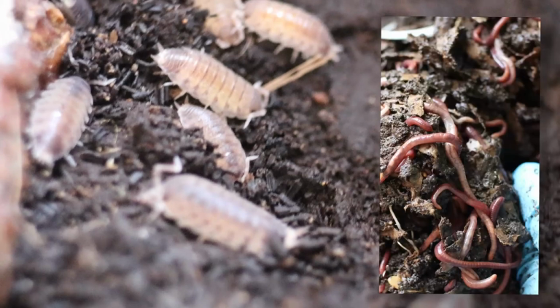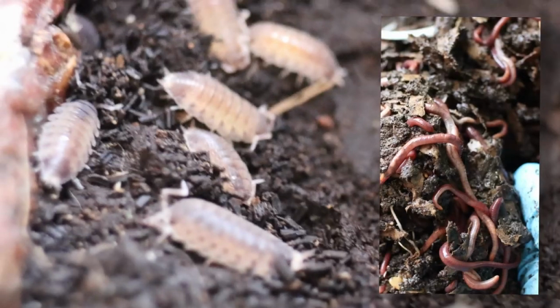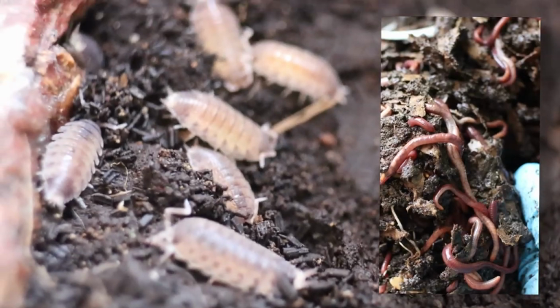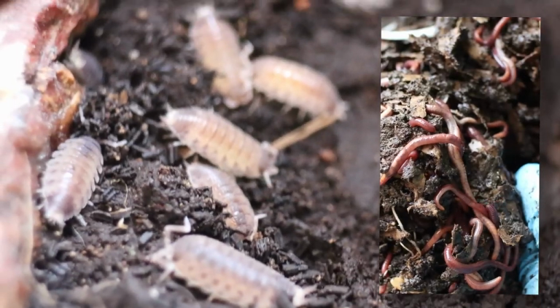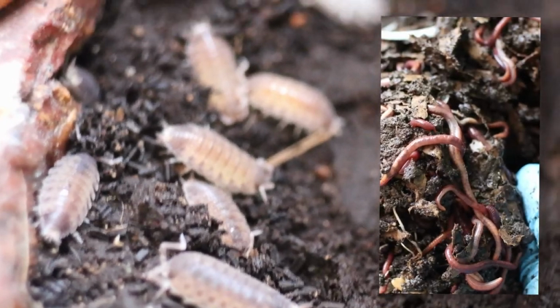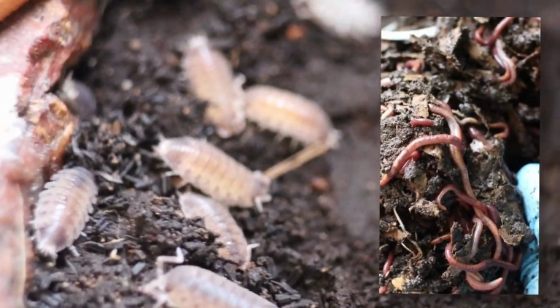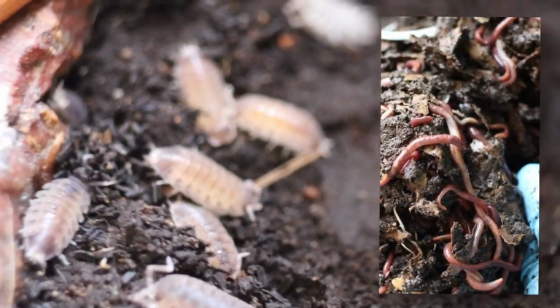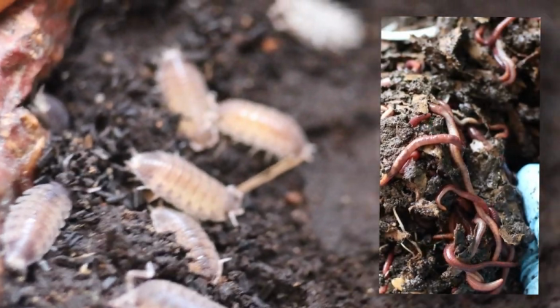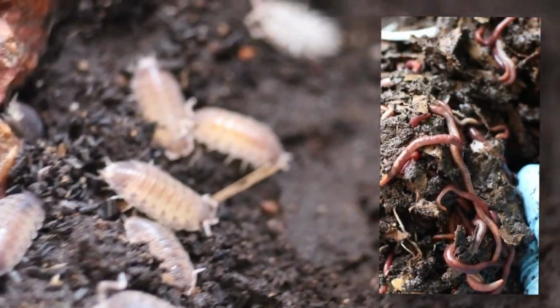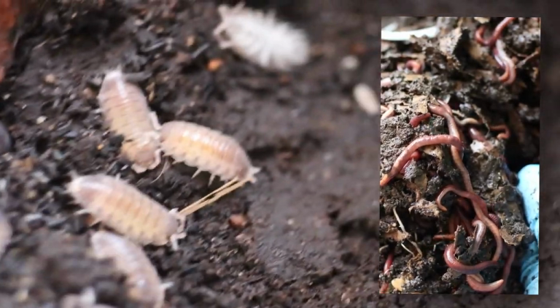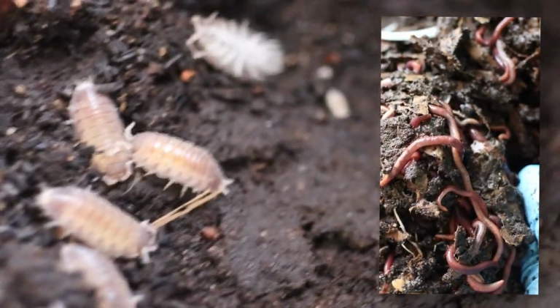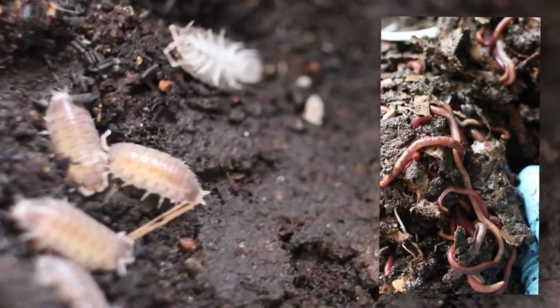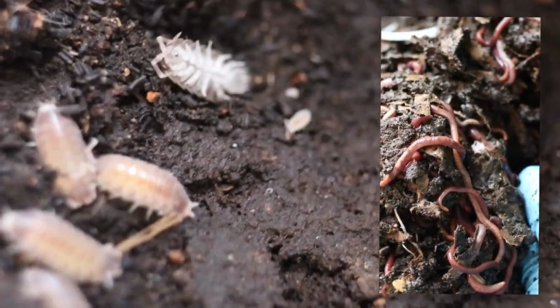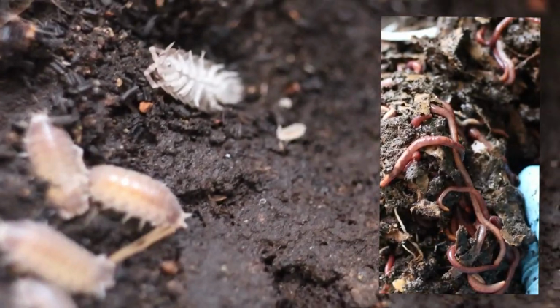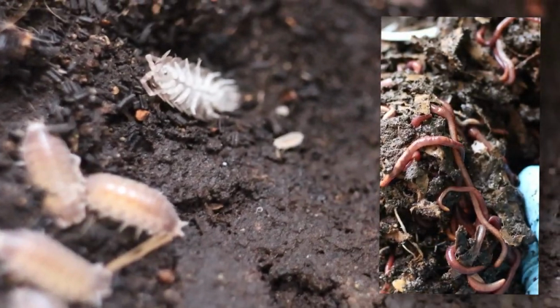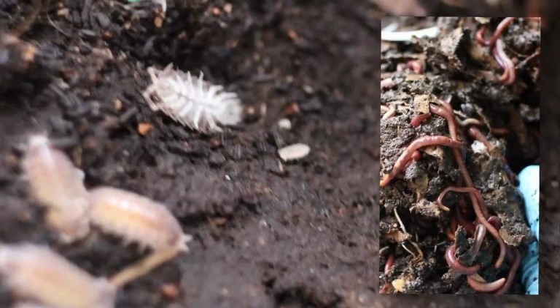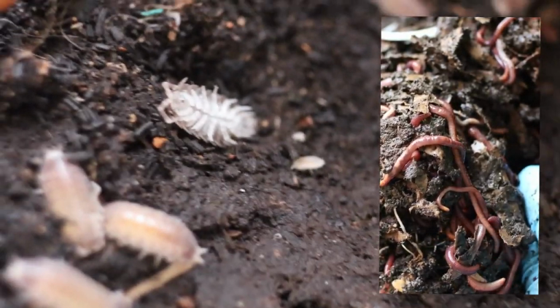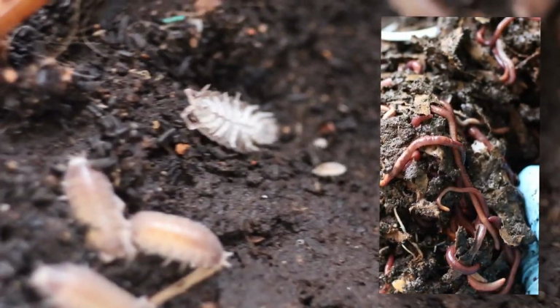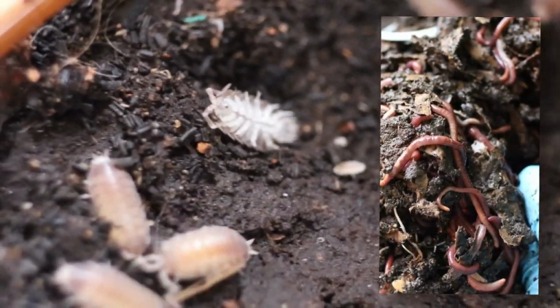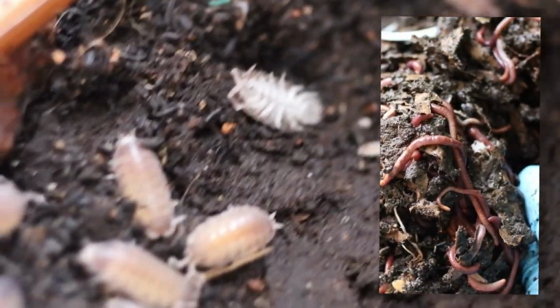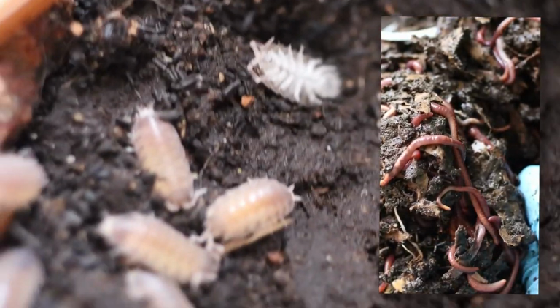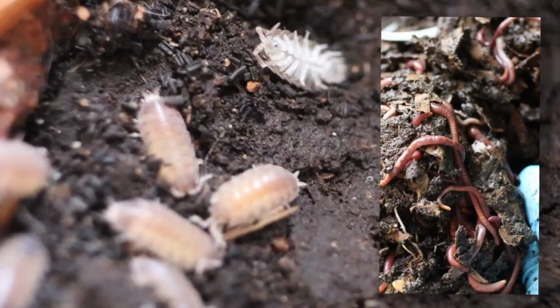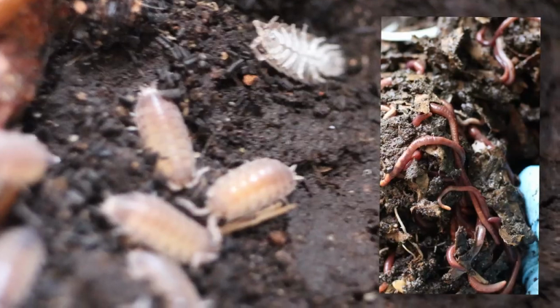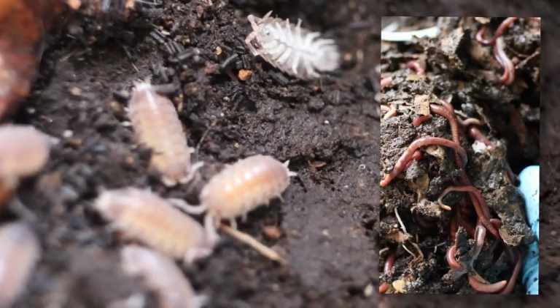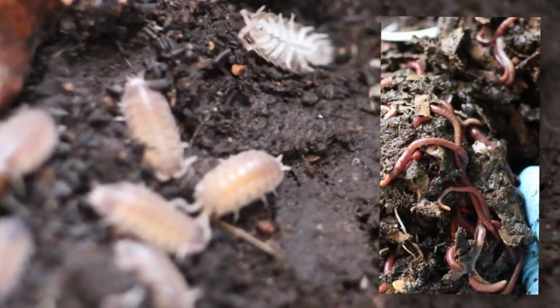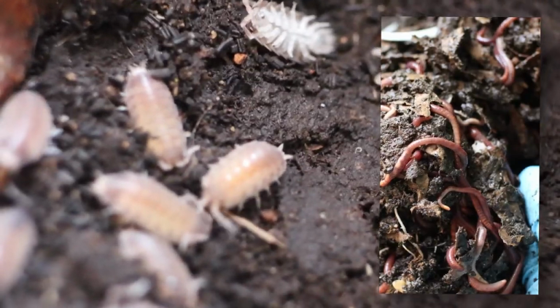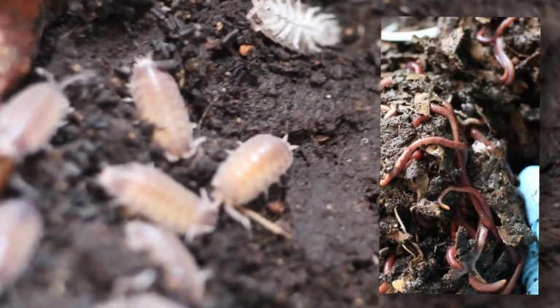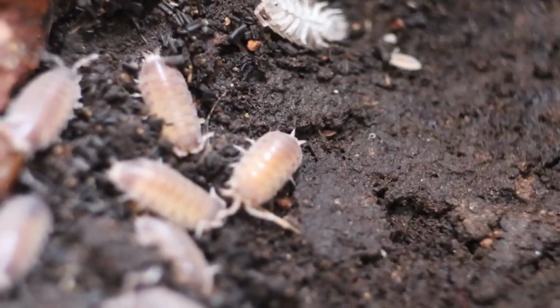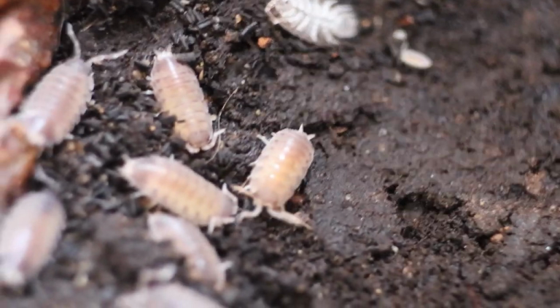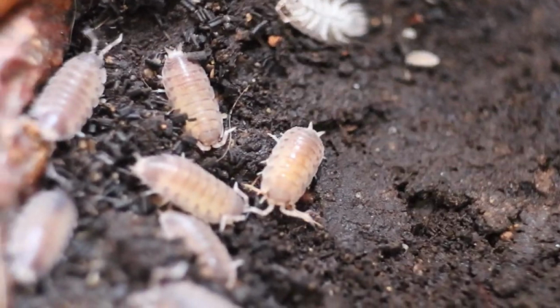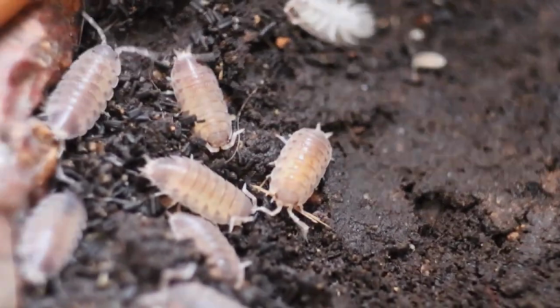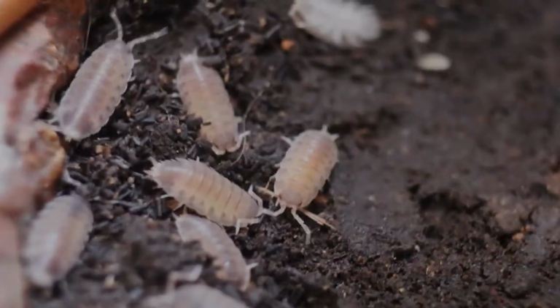Similar to earthworms, the guts of wood lice contain a number of microbes that help them feed on dead organic matter.